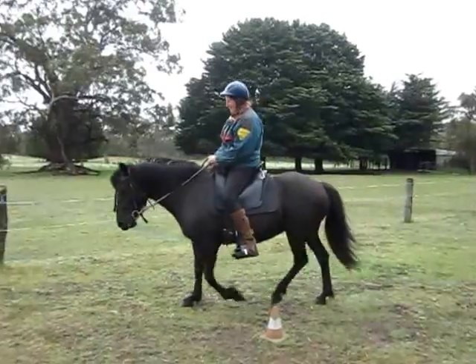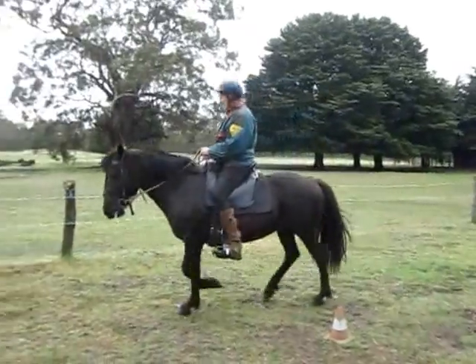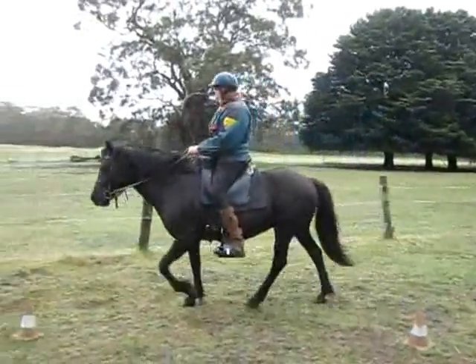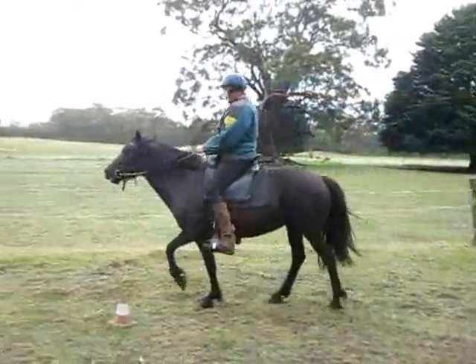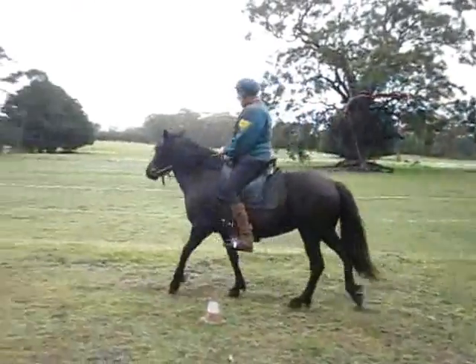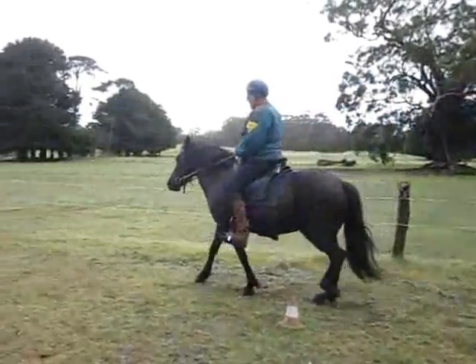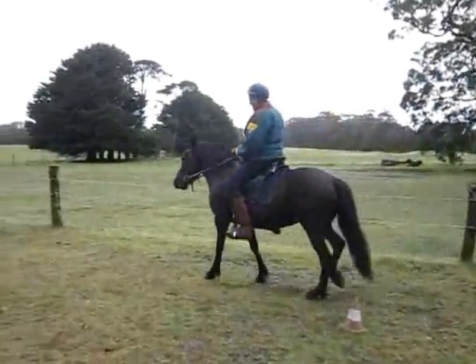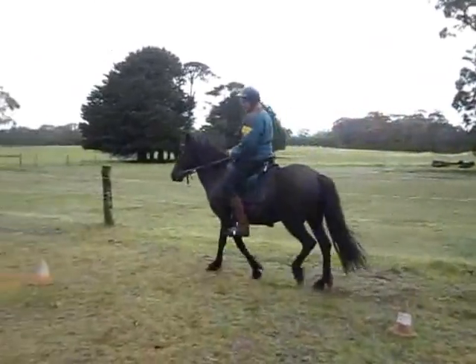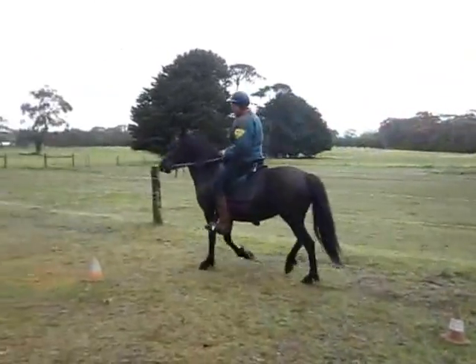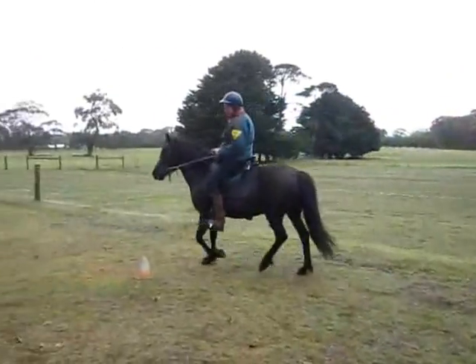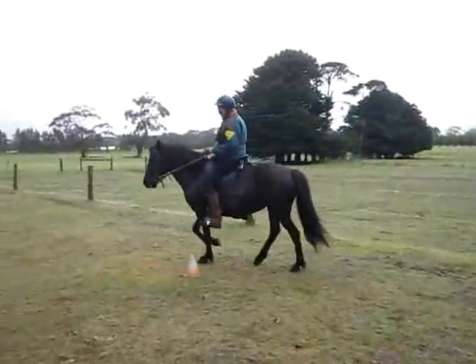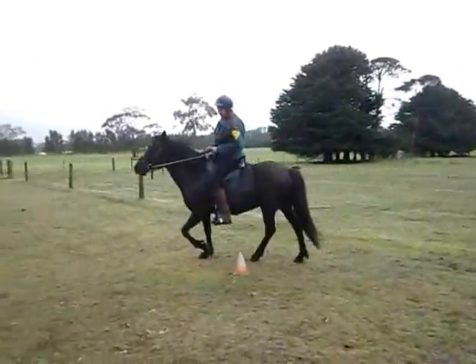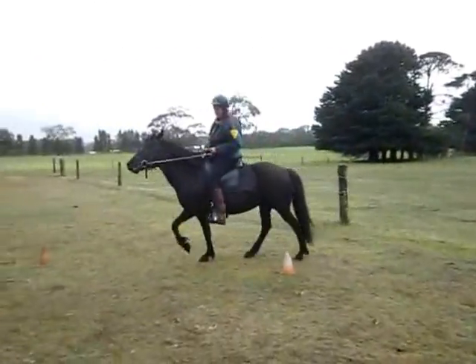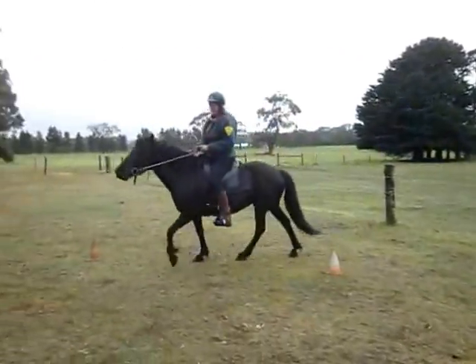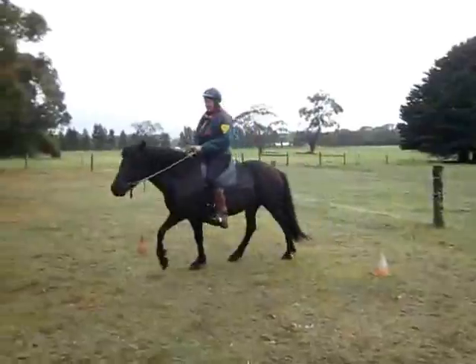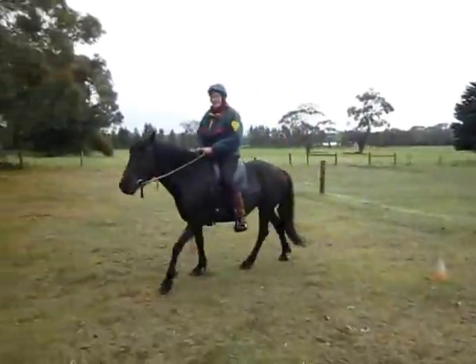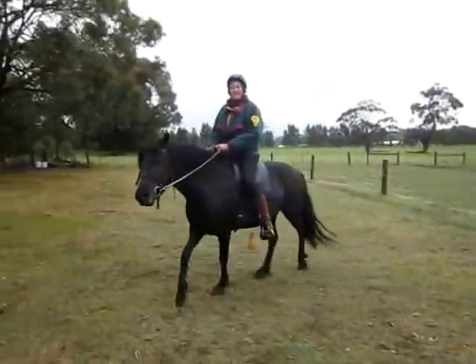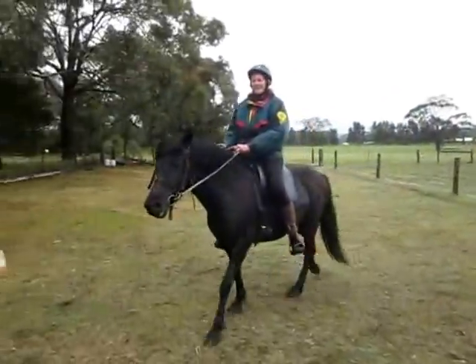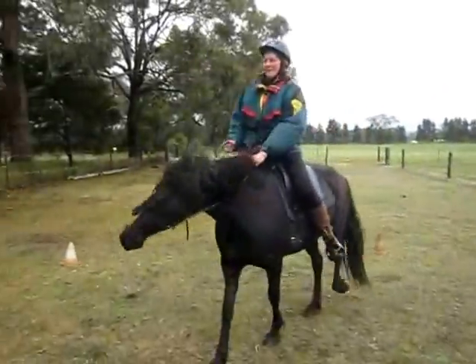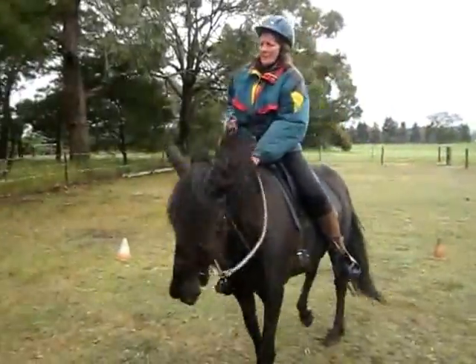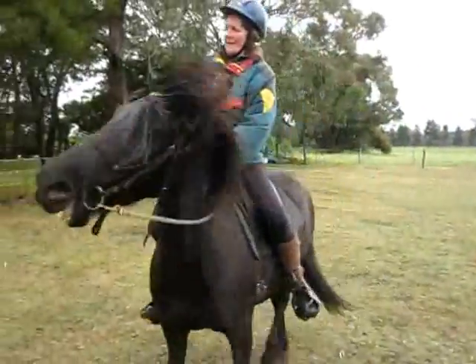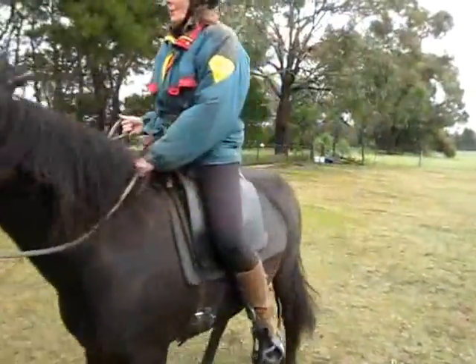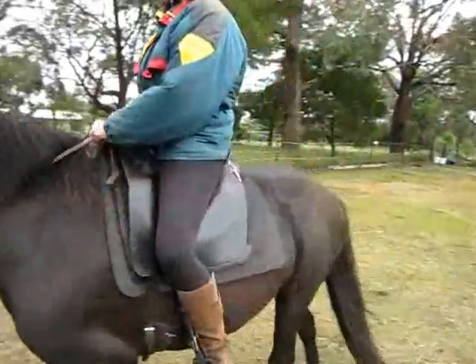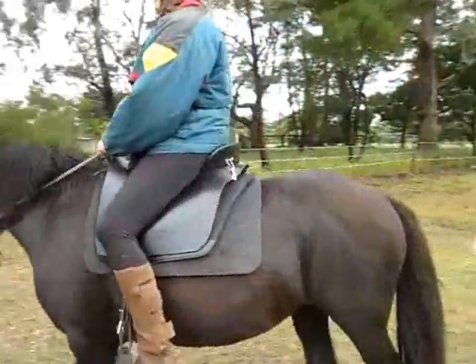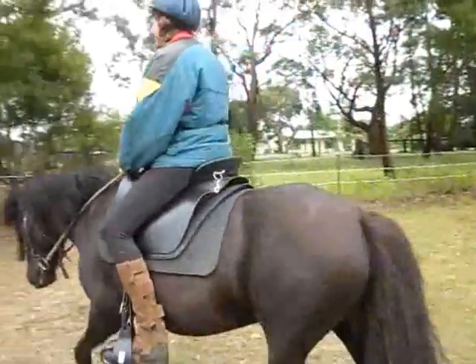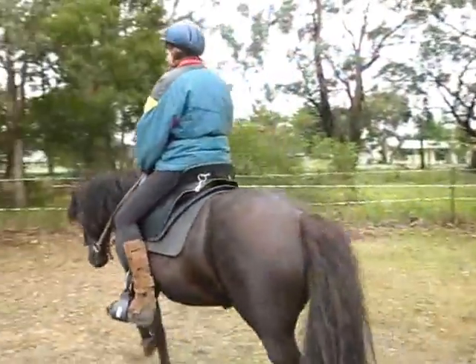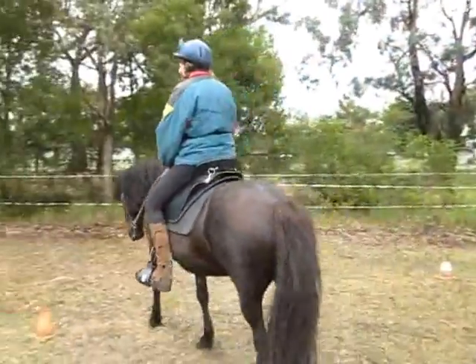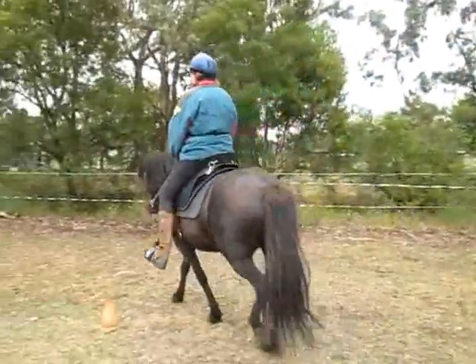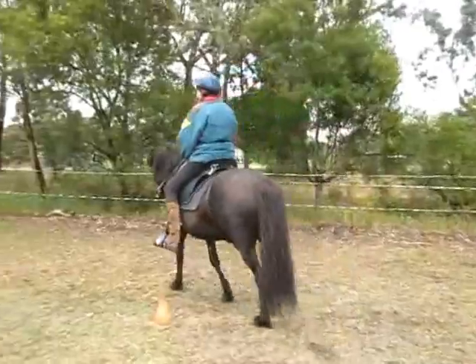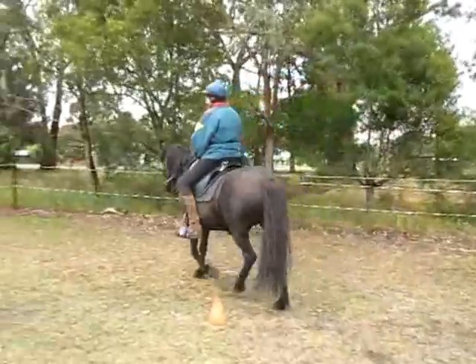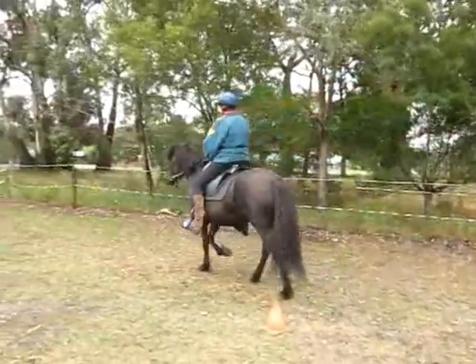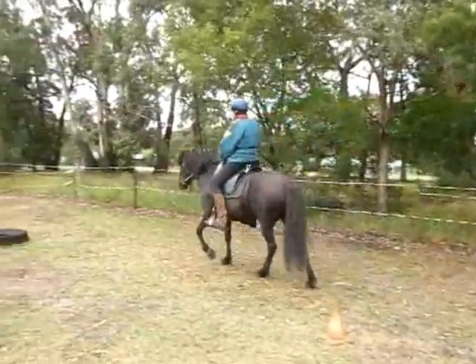Just think of your hands staying very much as a pair, working together, so they both move over together. Think of your elbows staying connected to your sides.